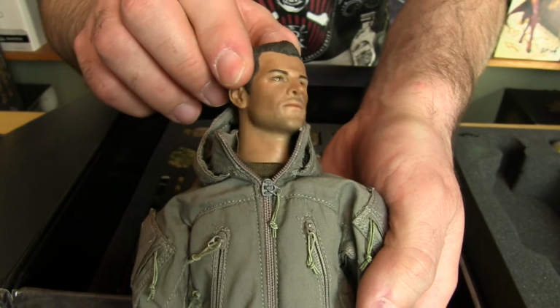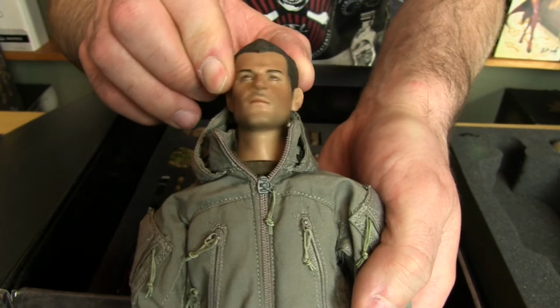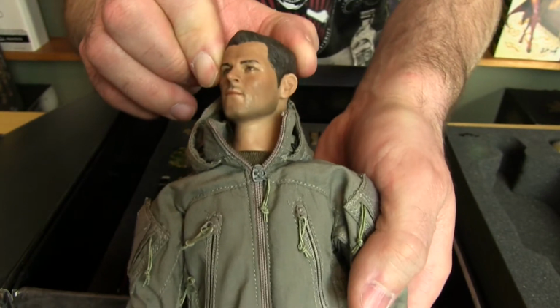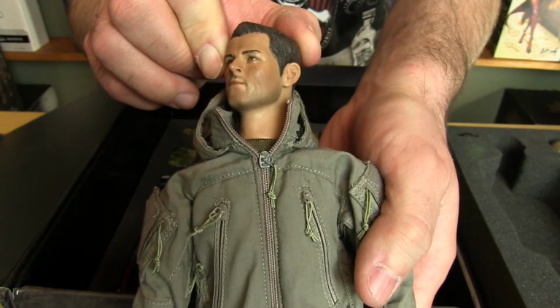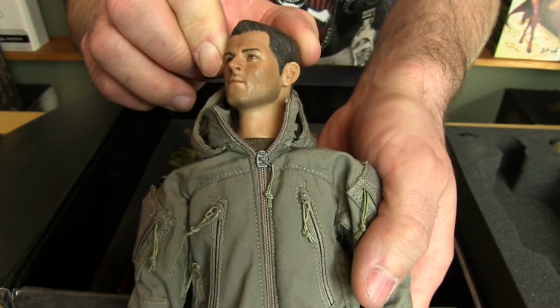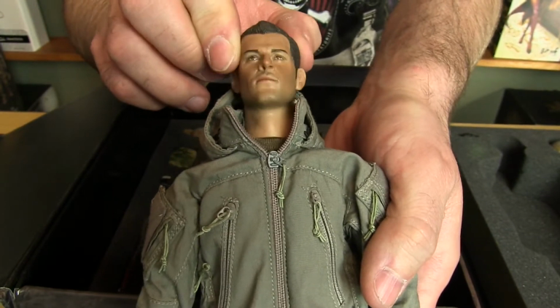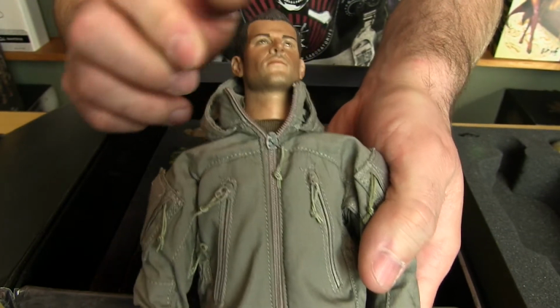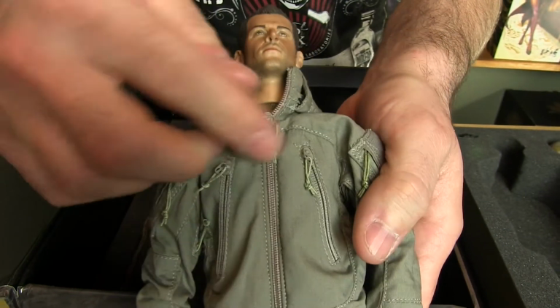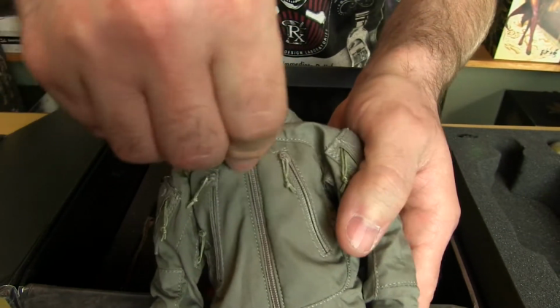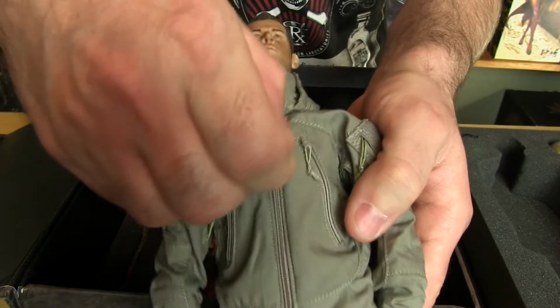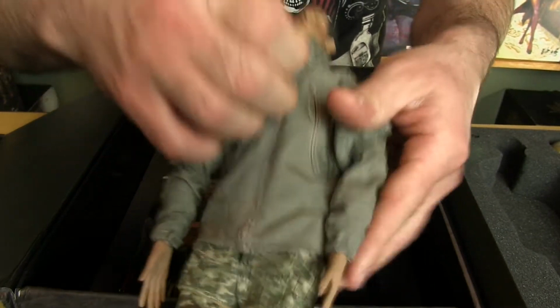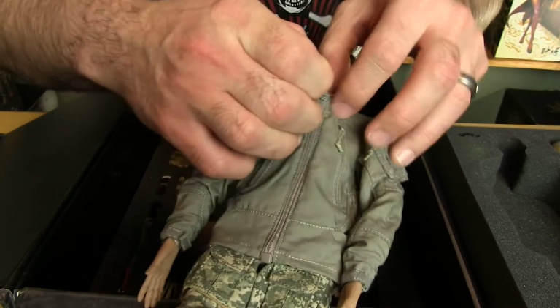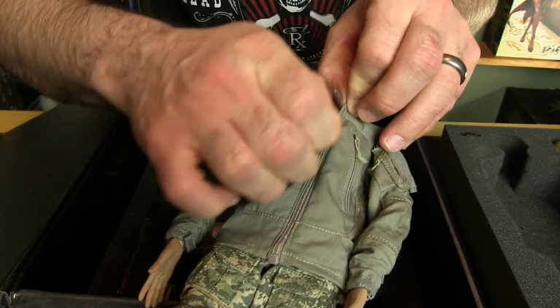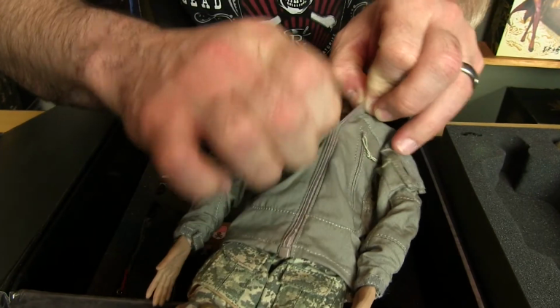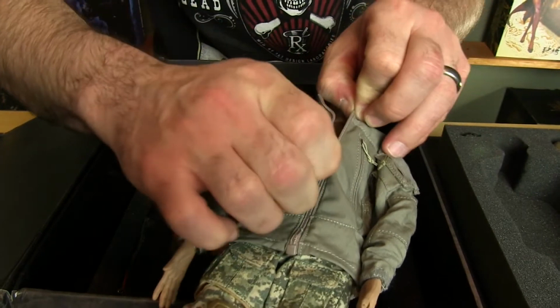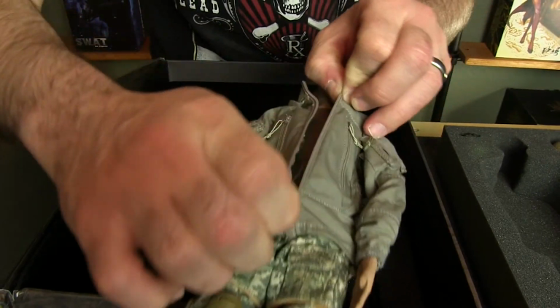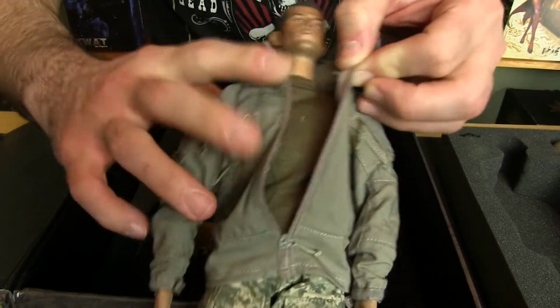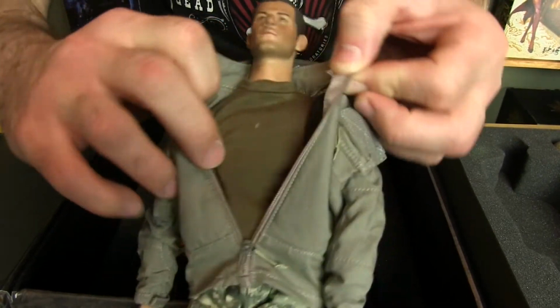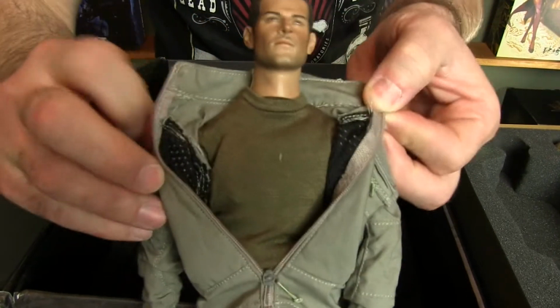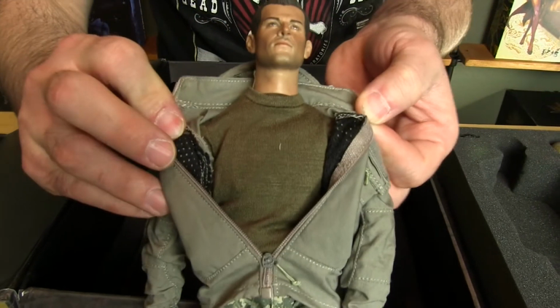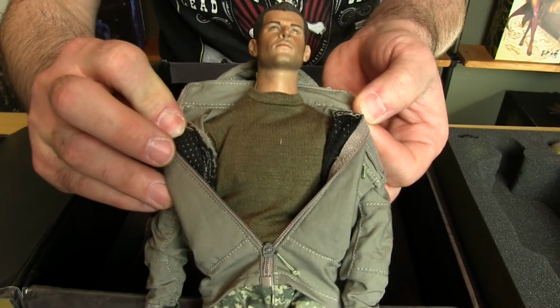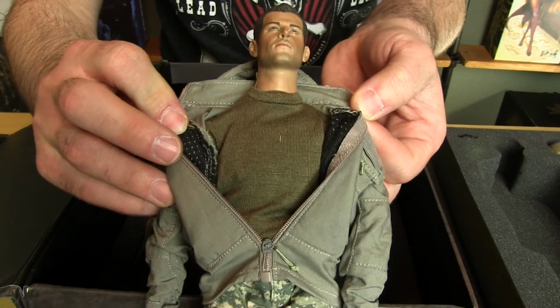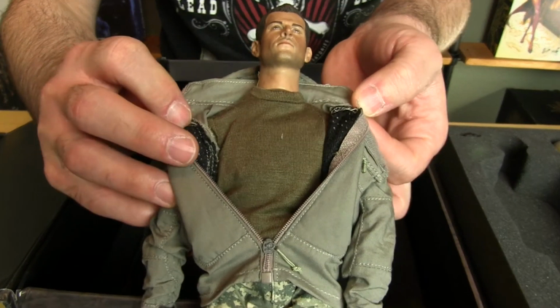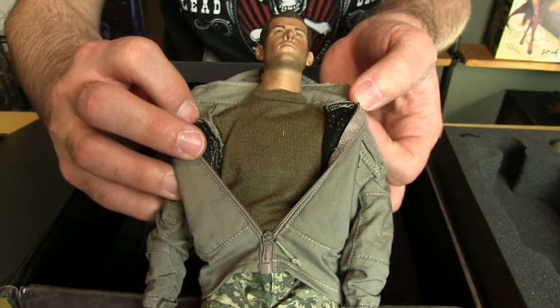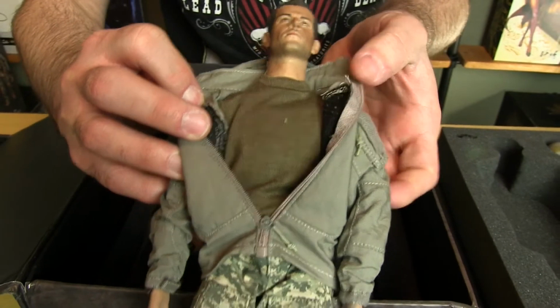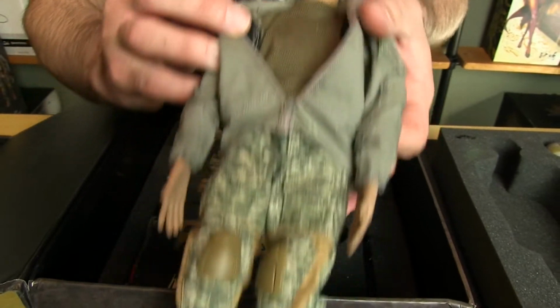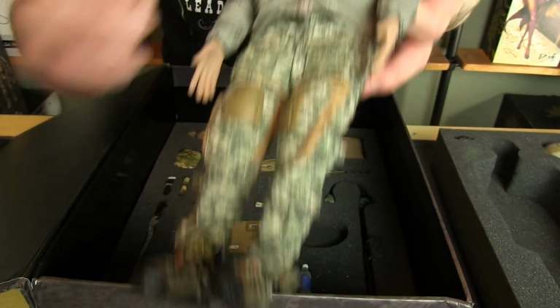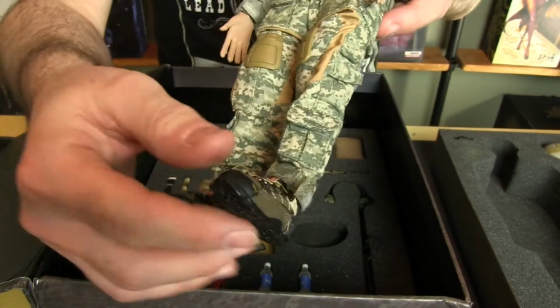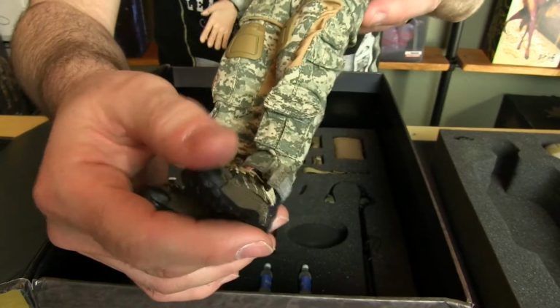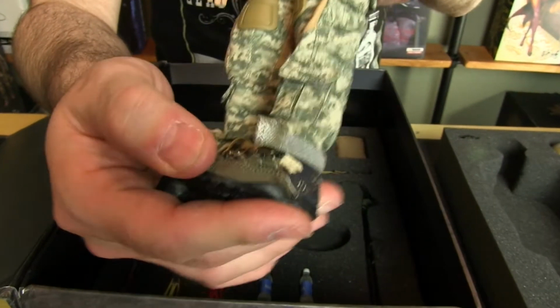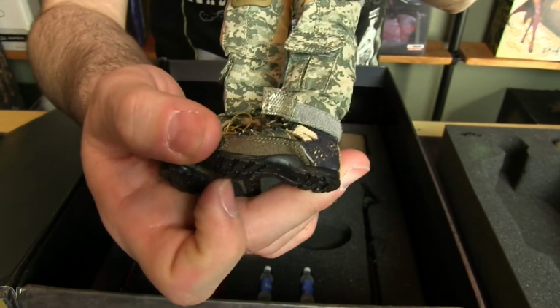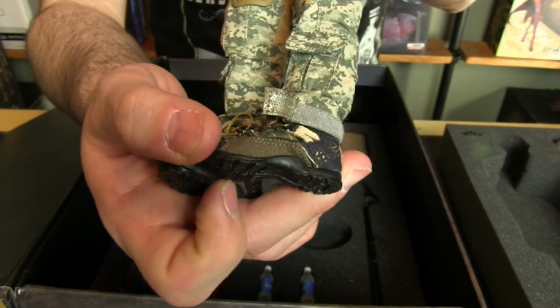I do like the head sculpt more than the MARSOC. They did a really nice paint job with the eyes — it's a good detail on that. The boots are actually really nice on this figure; they're on par with like your Soldier Story type boots.